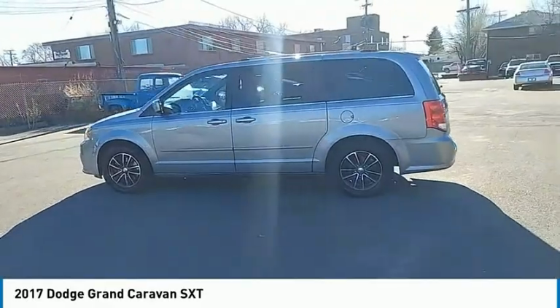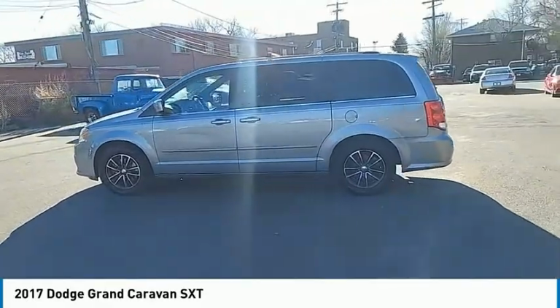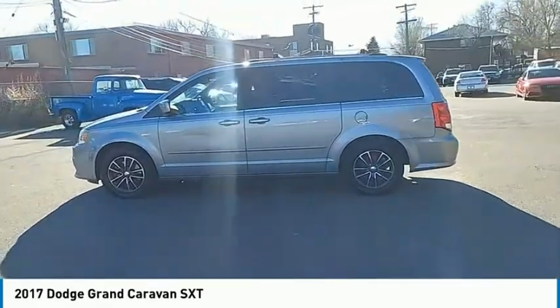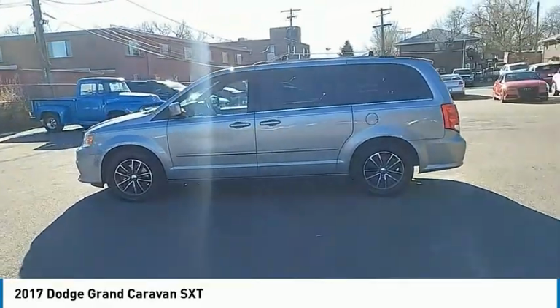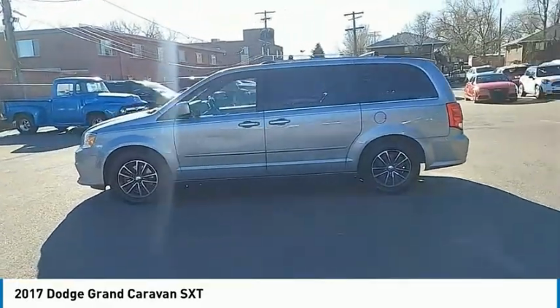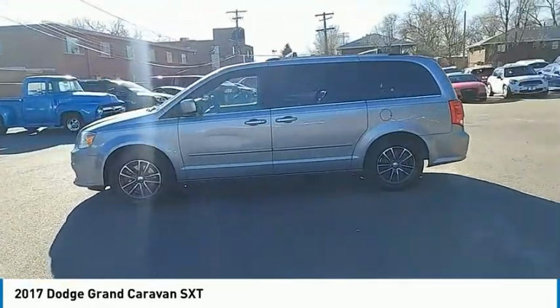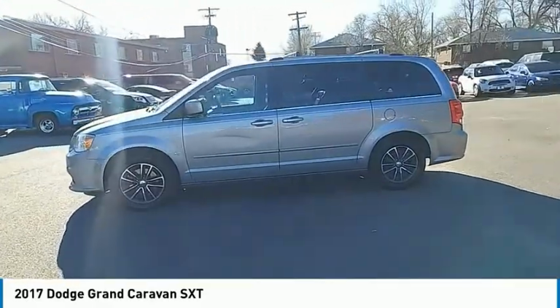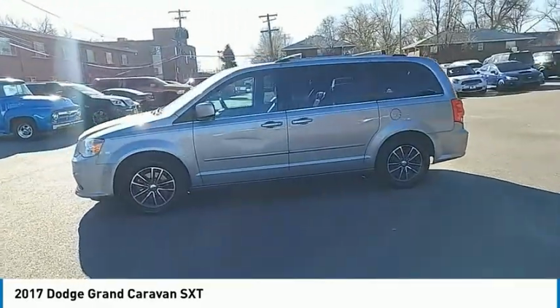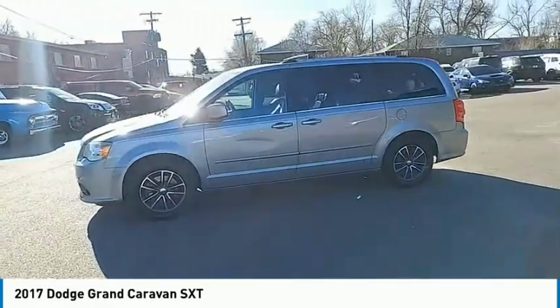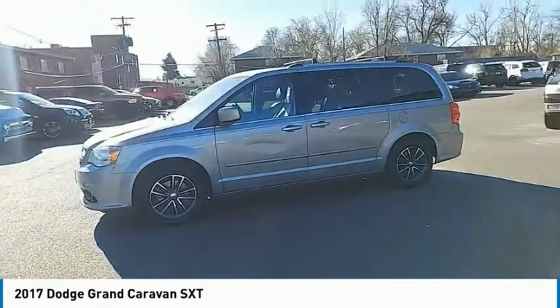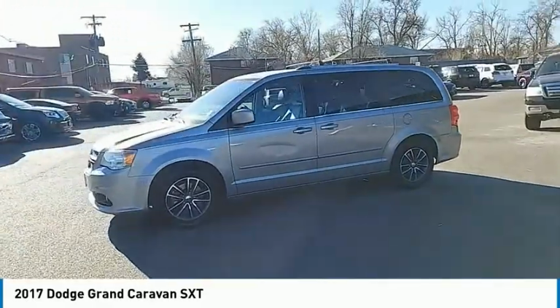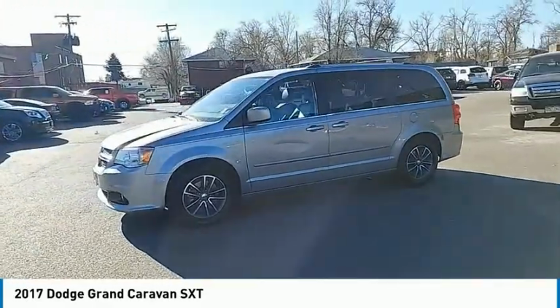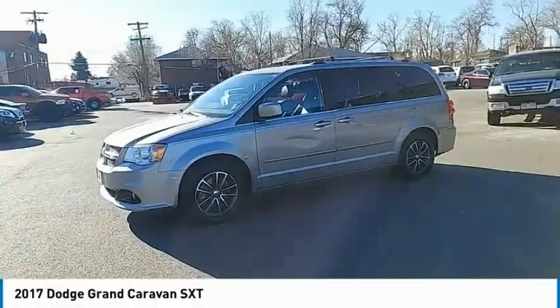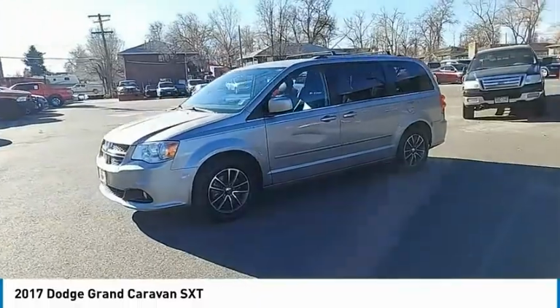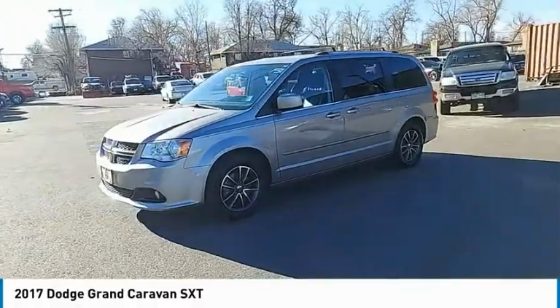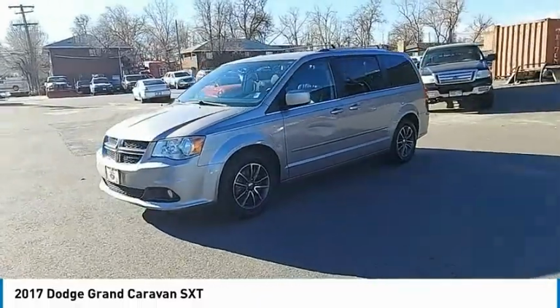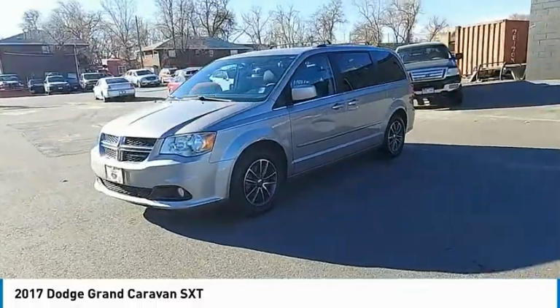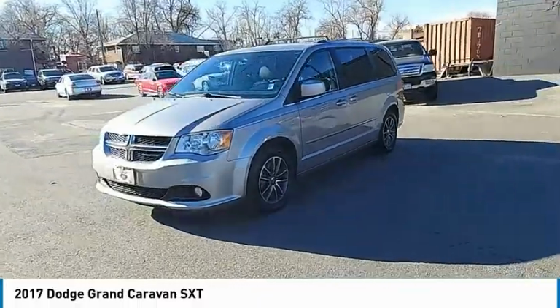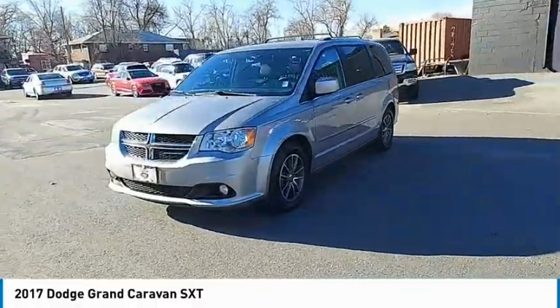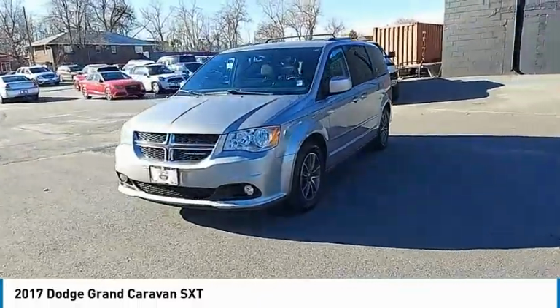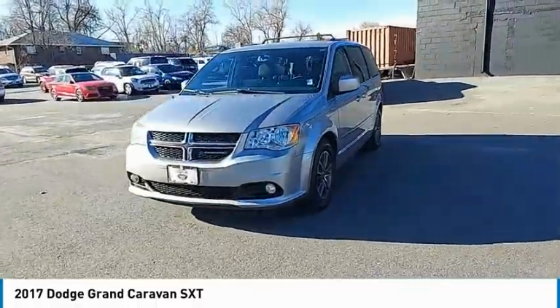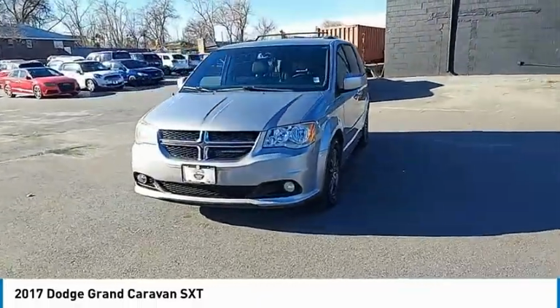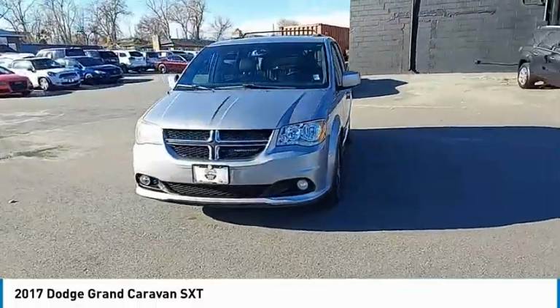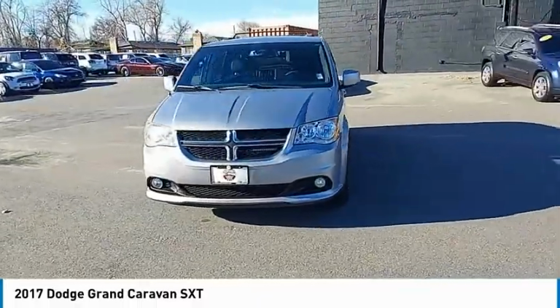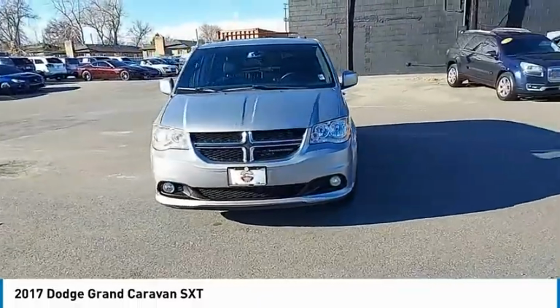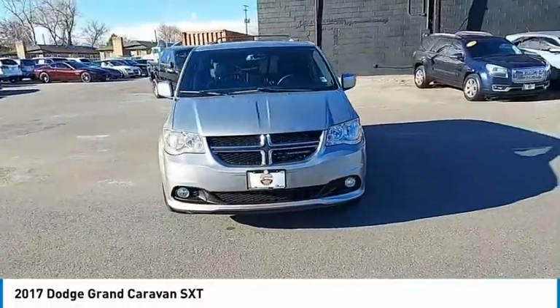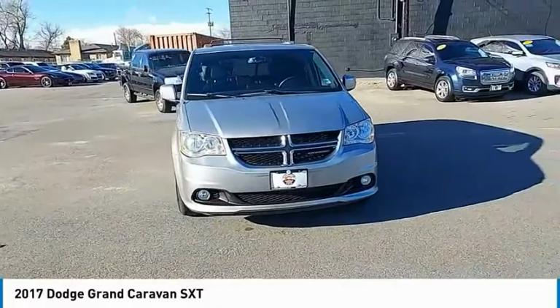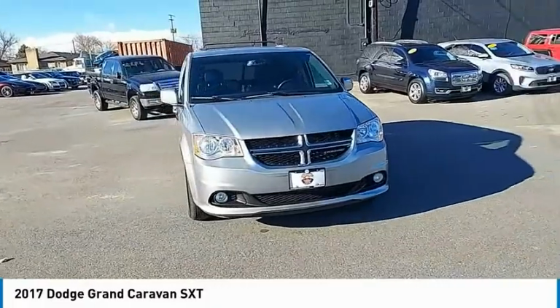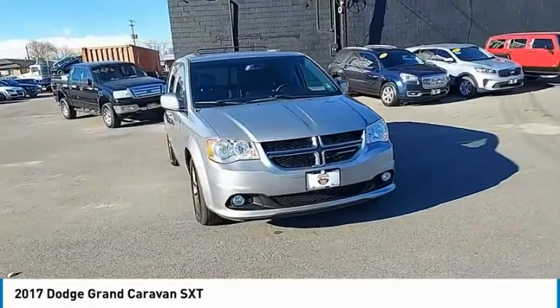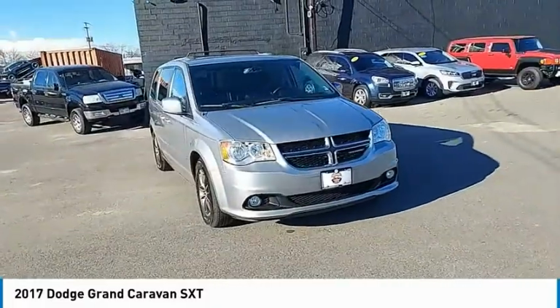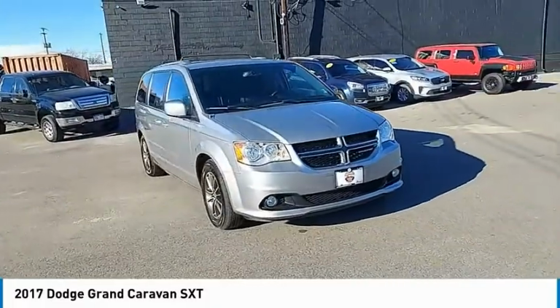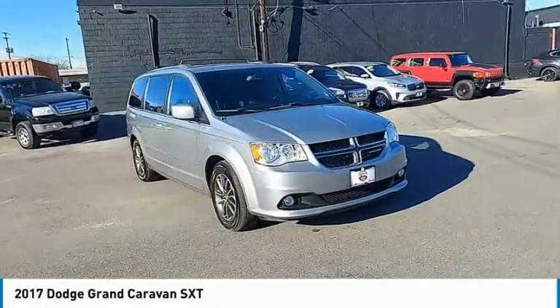This vehicle has less than 90,000 miles. Here are some of this vehicle's great options: touring suspension, roof rack, body color door handles, low tire pressure warning, trip computer, and tinted glass.